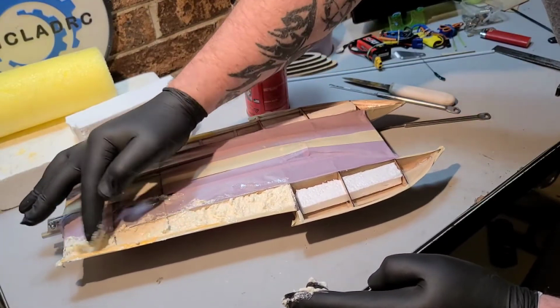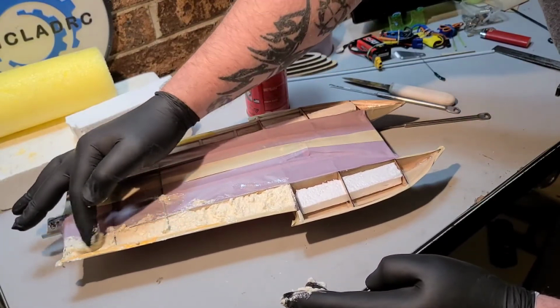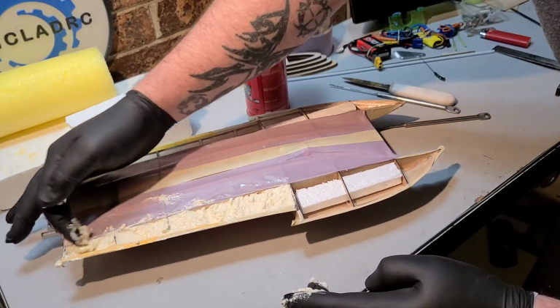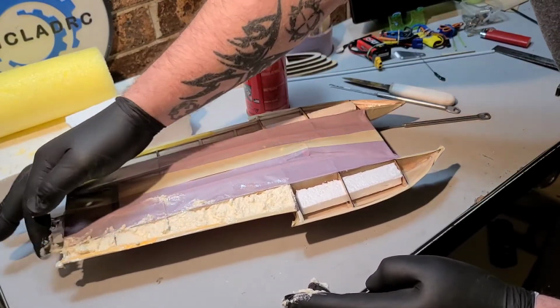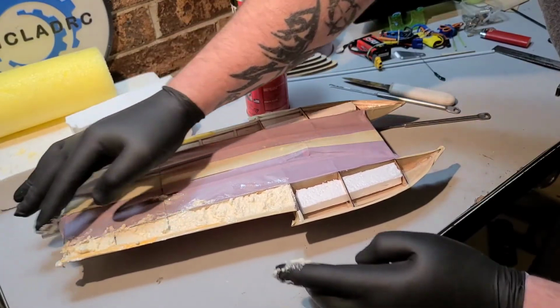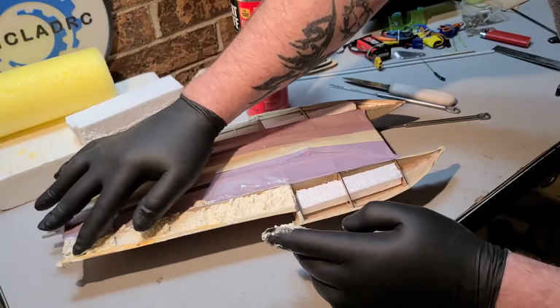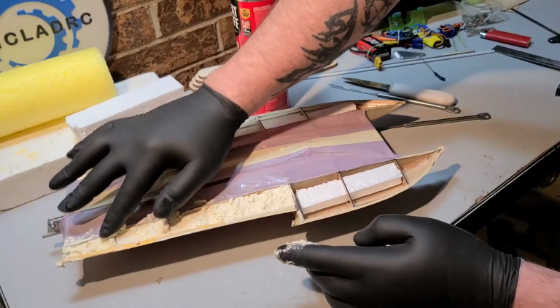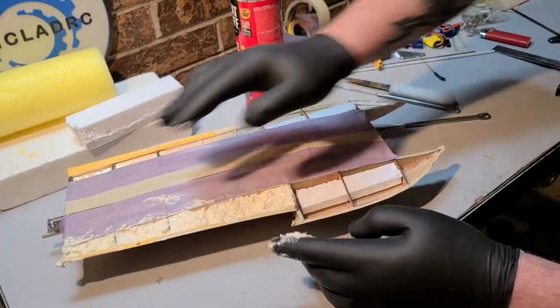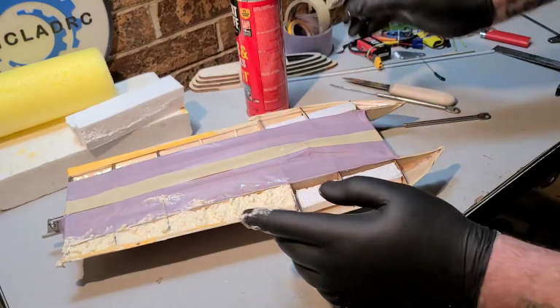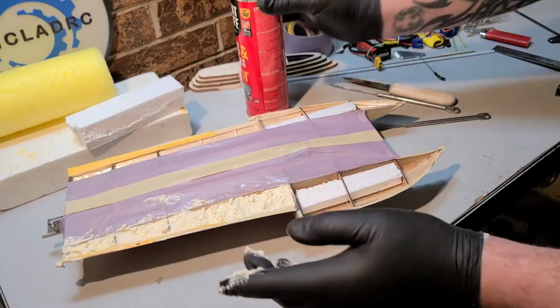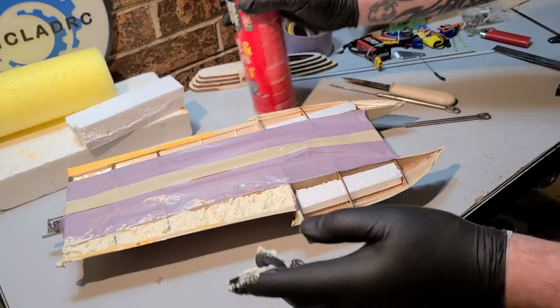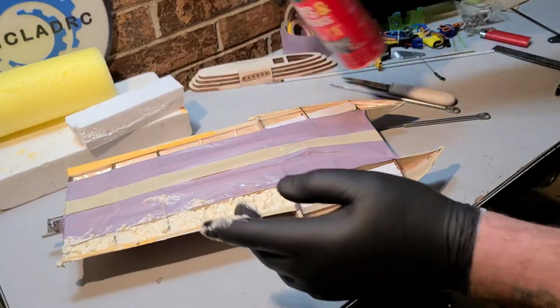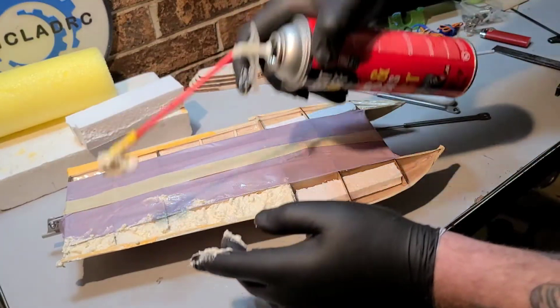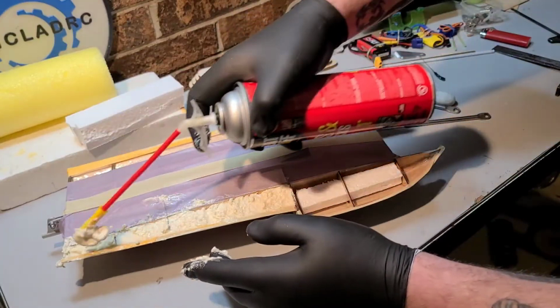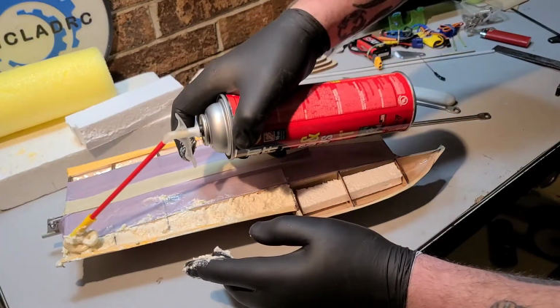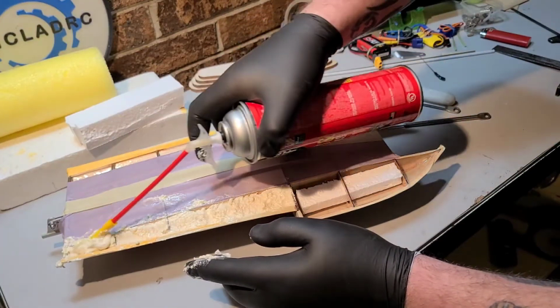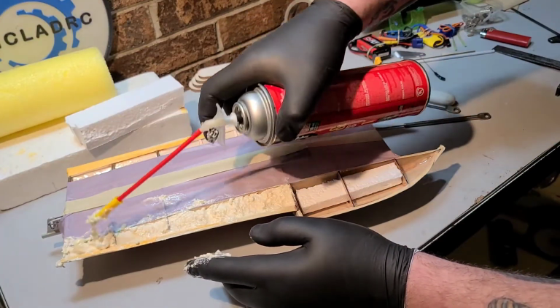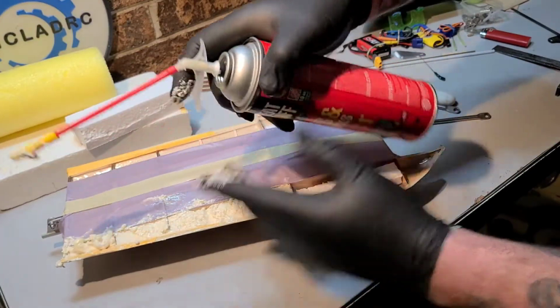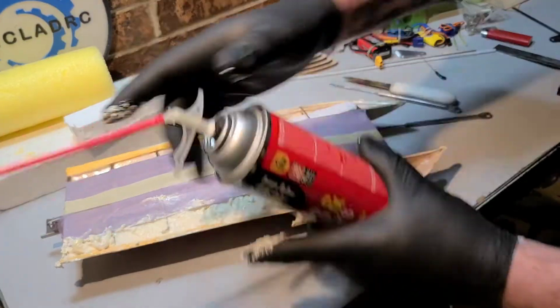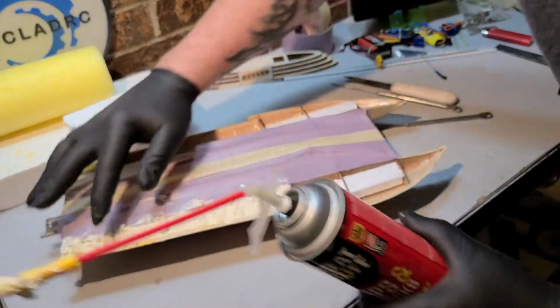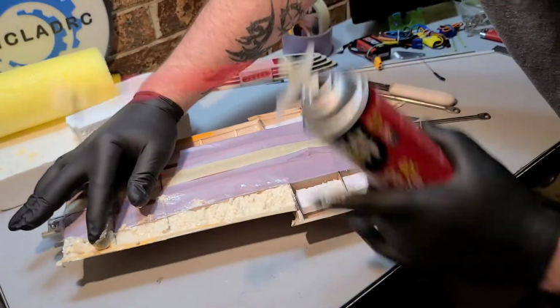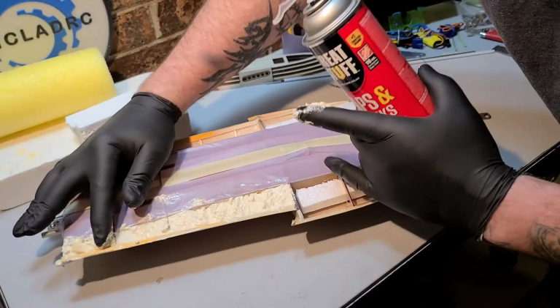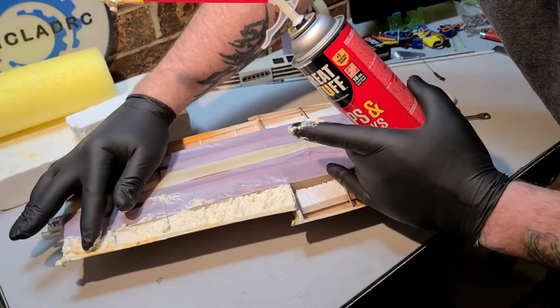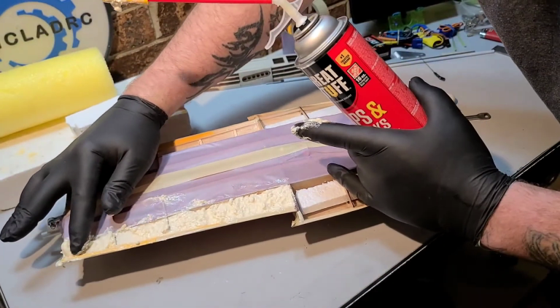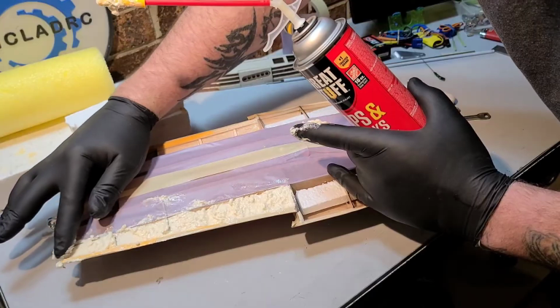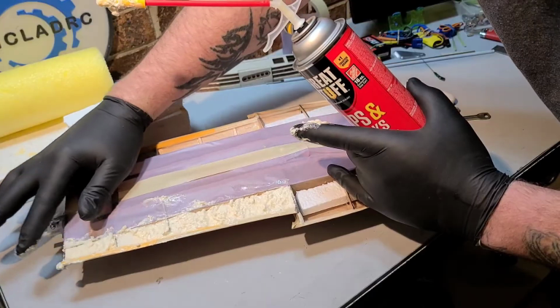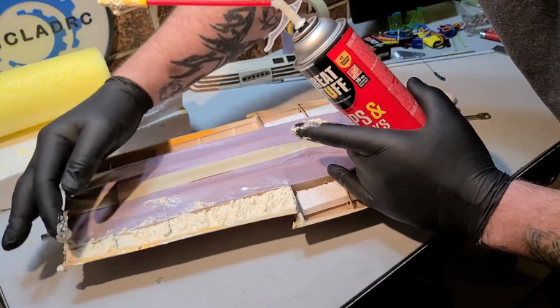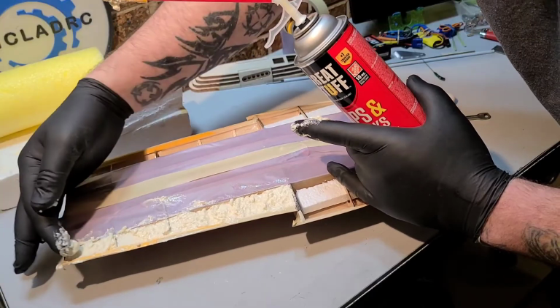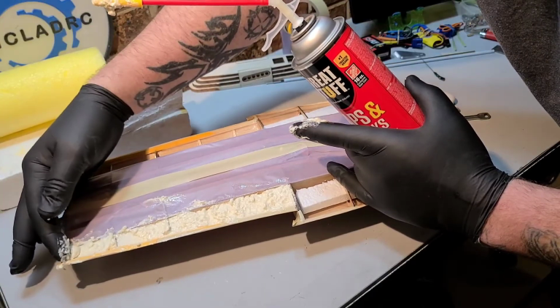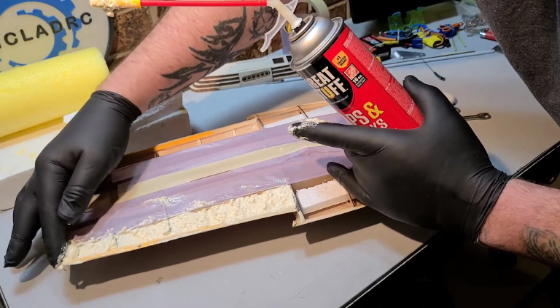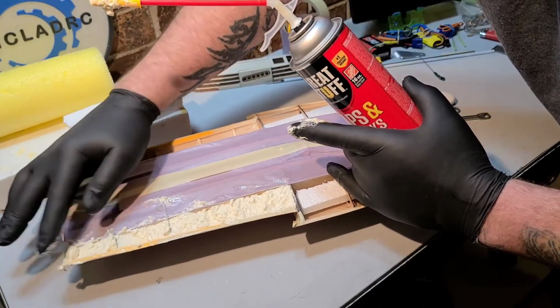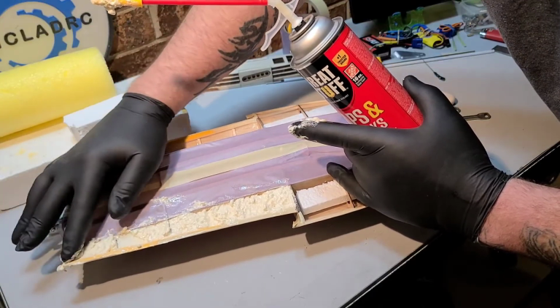That's the nice thing about pour foam — you don't have to worry about all this mess, you just pour it in the little crevice and it'll expand out.